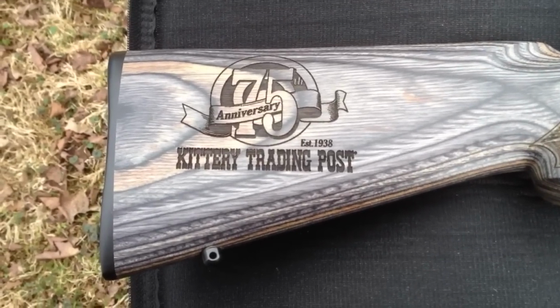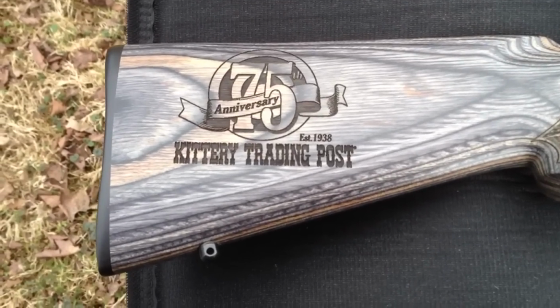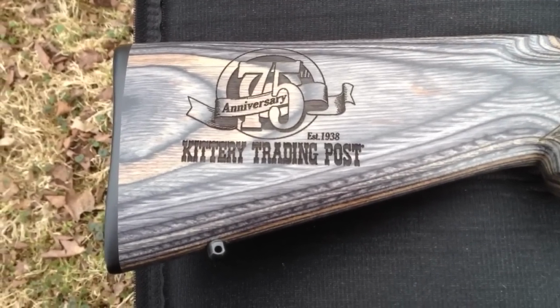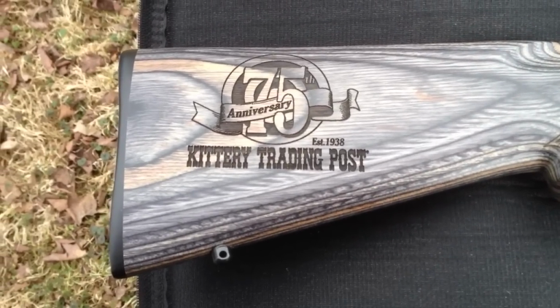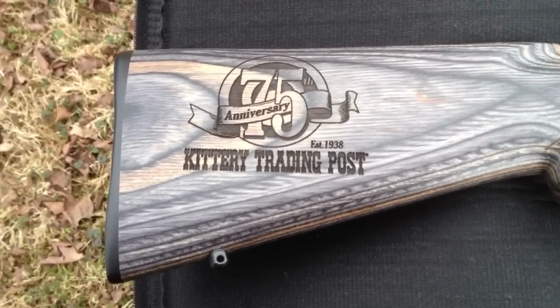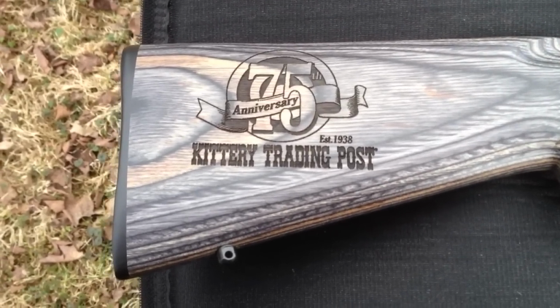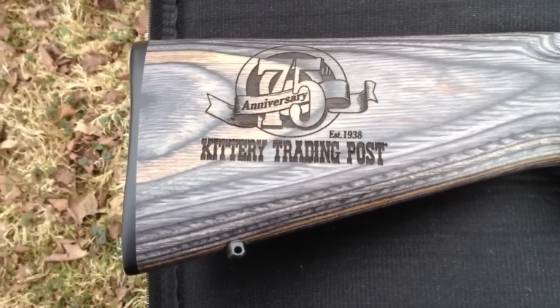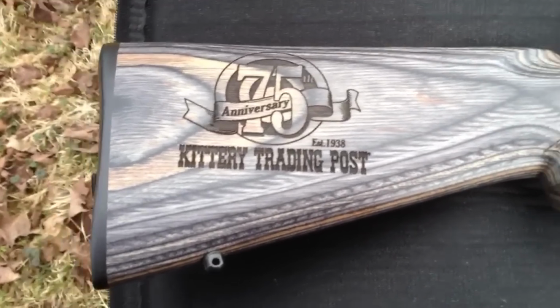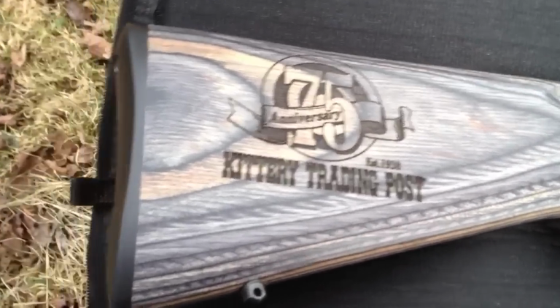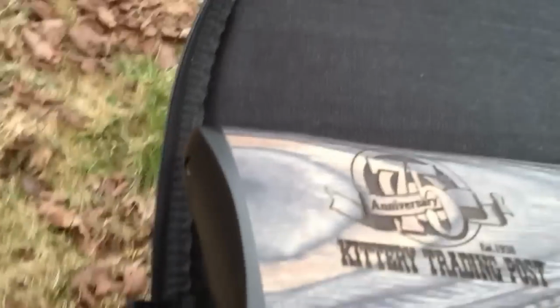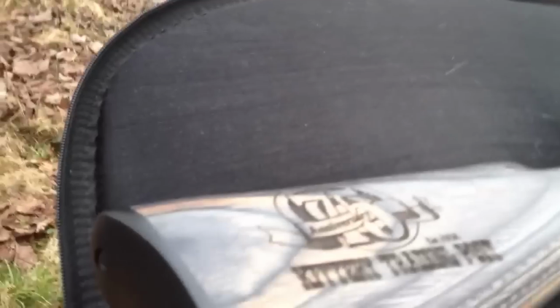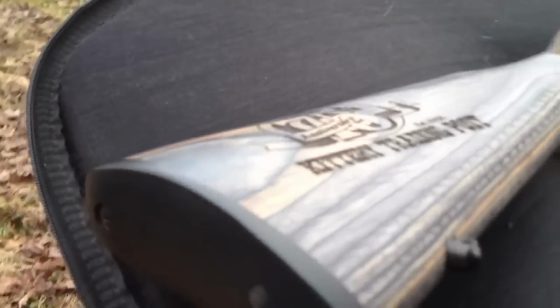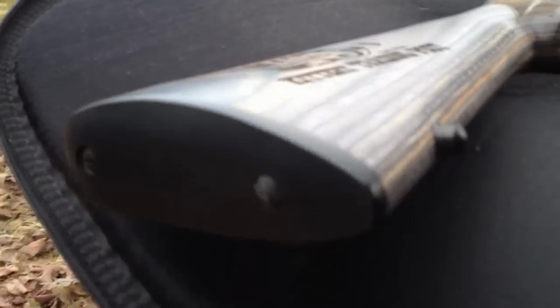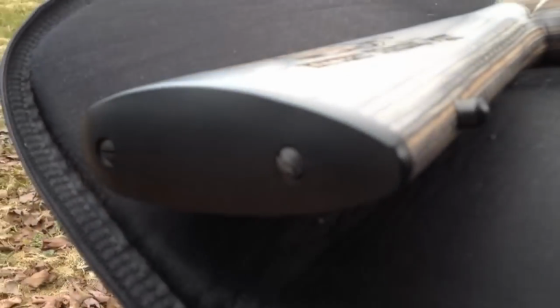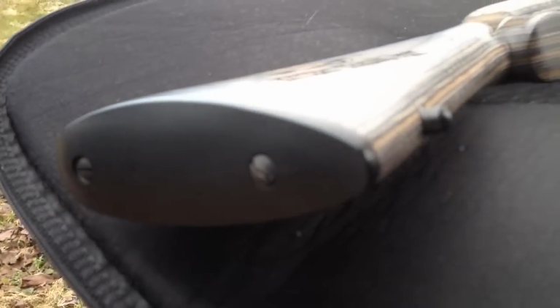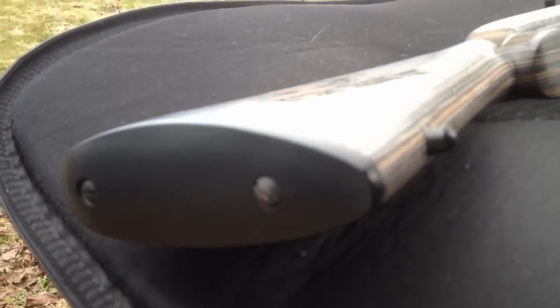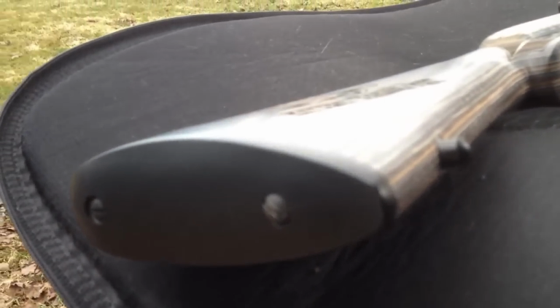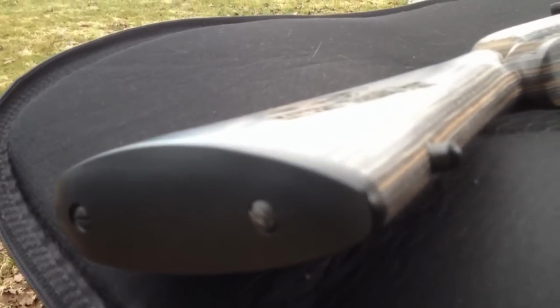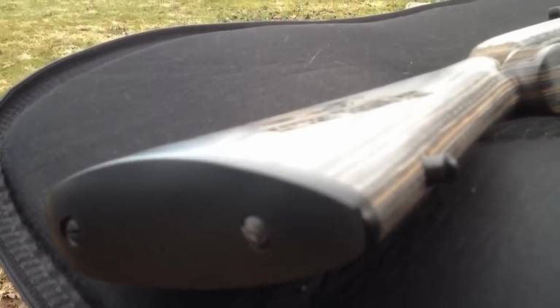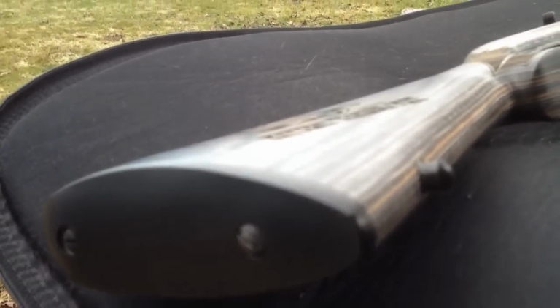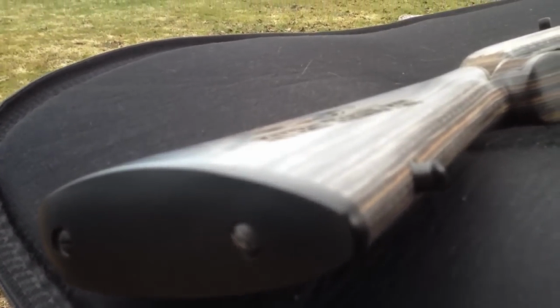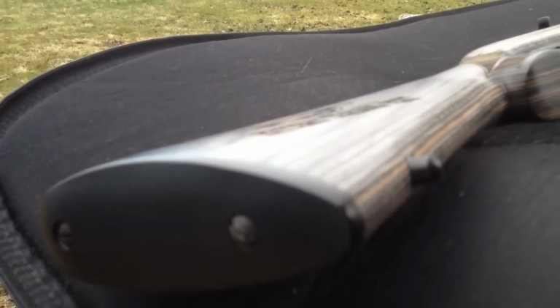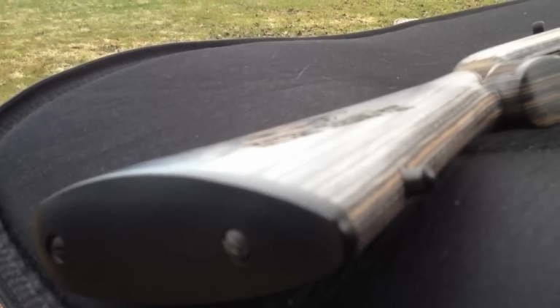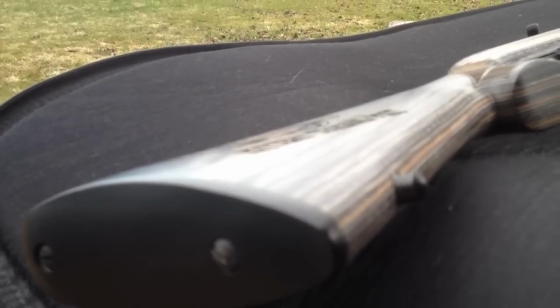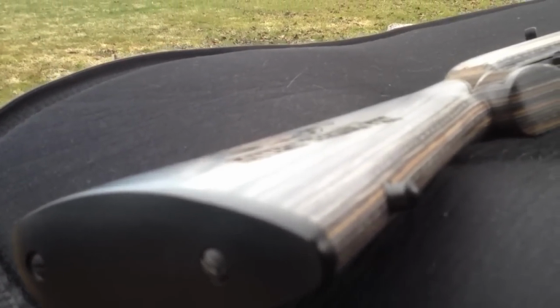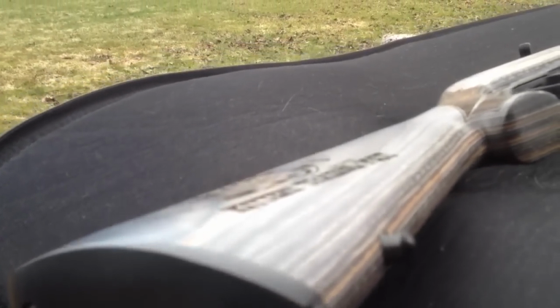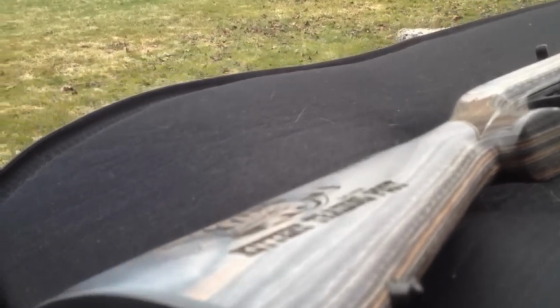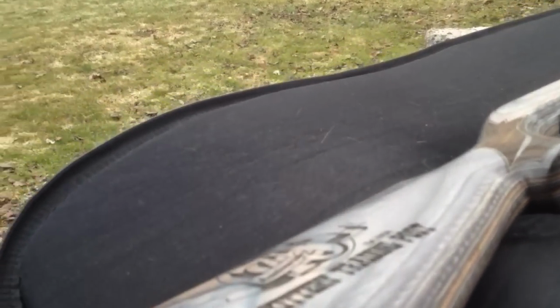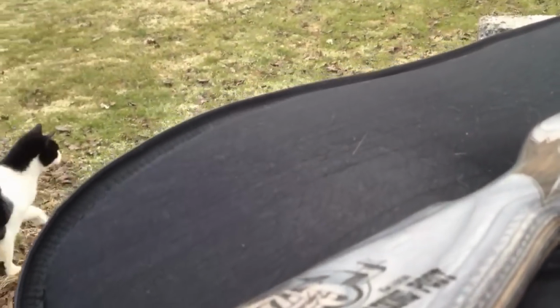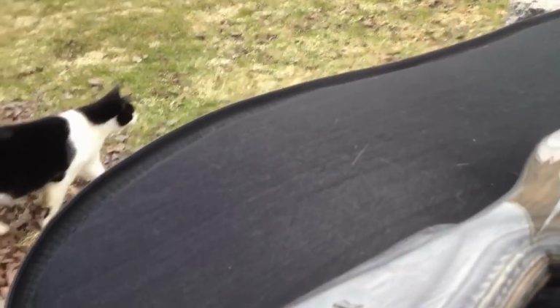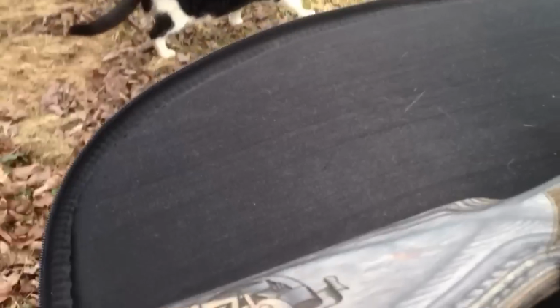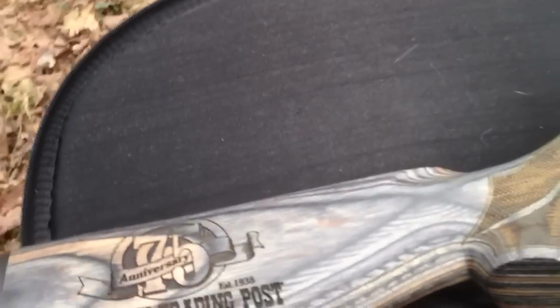The other nice thing about this rifle is it's got a standard butt pad on it — a plastic butt pad — not the stupid cheapo one on the carbine.